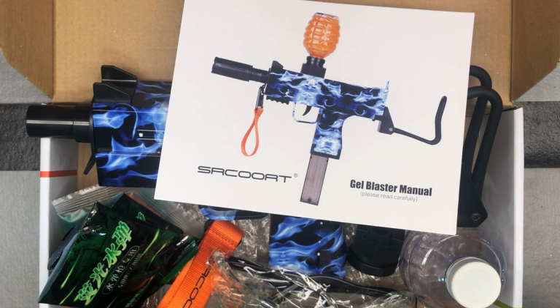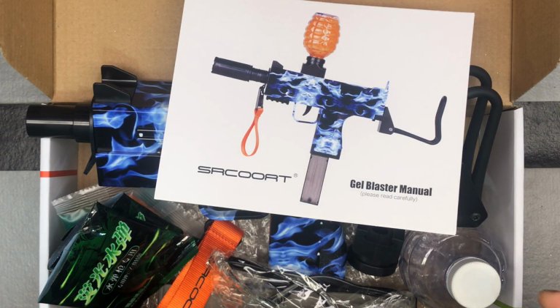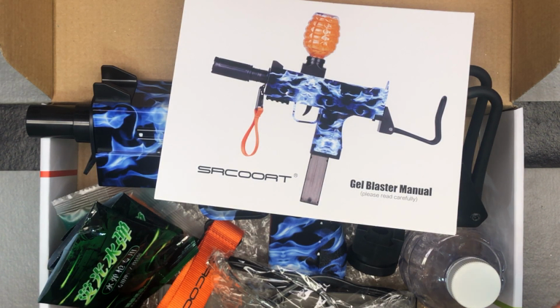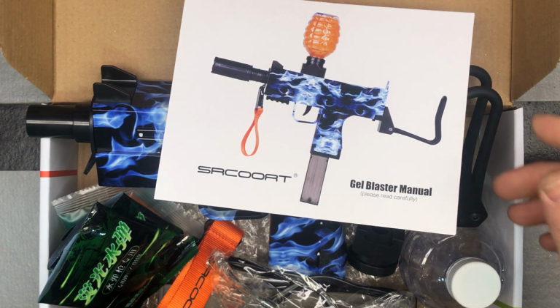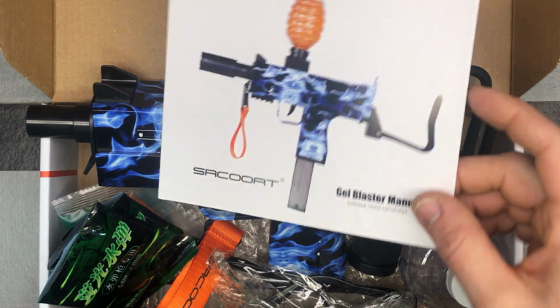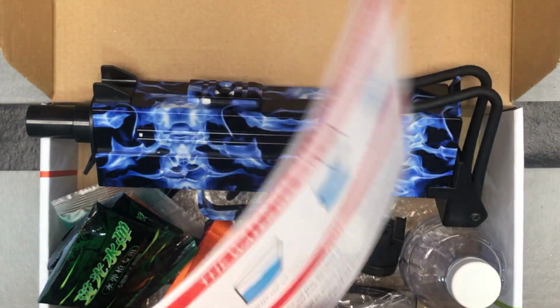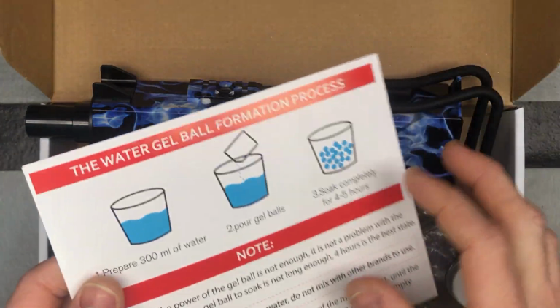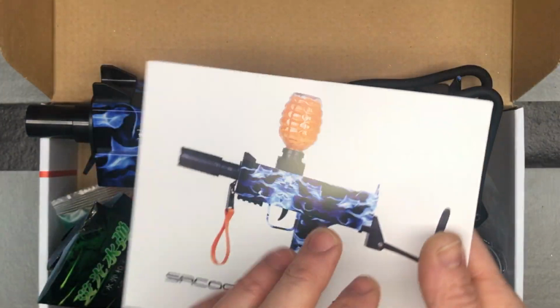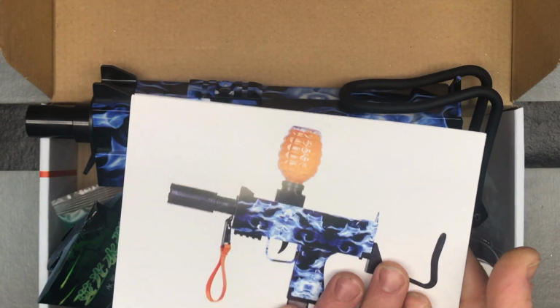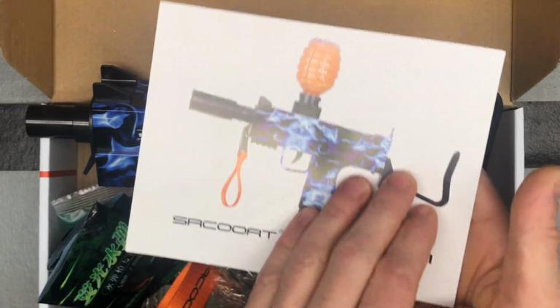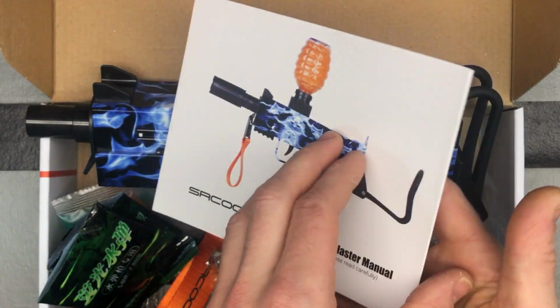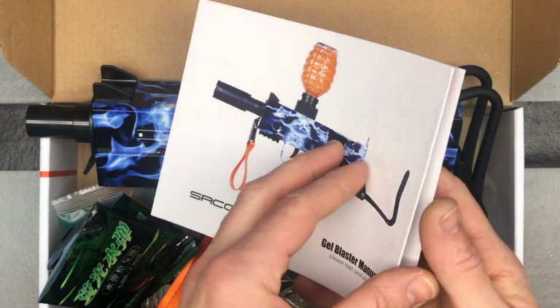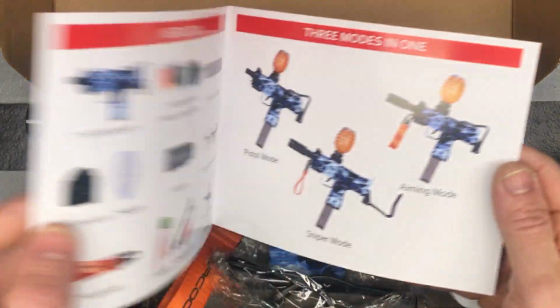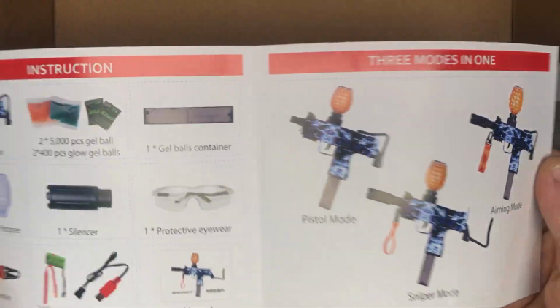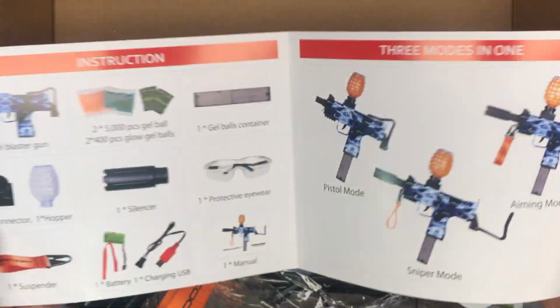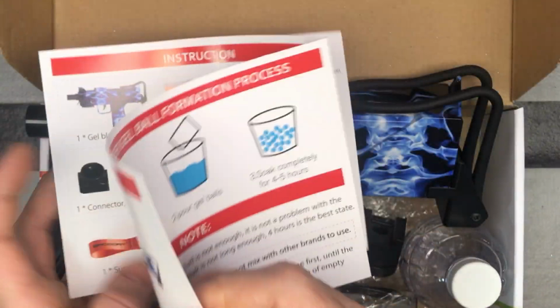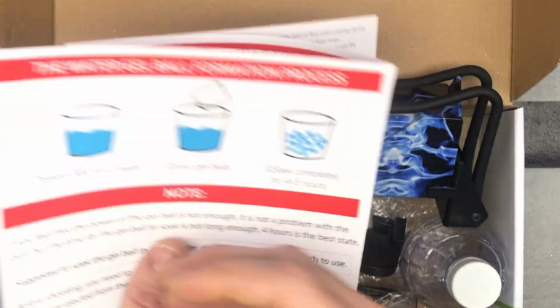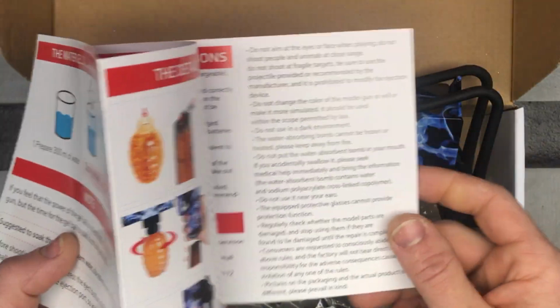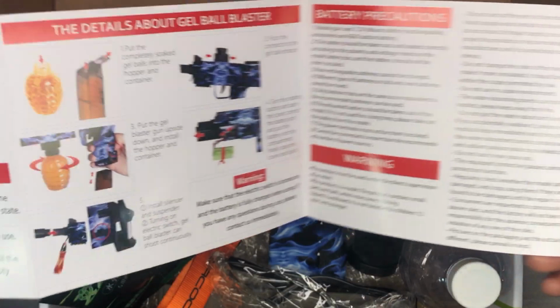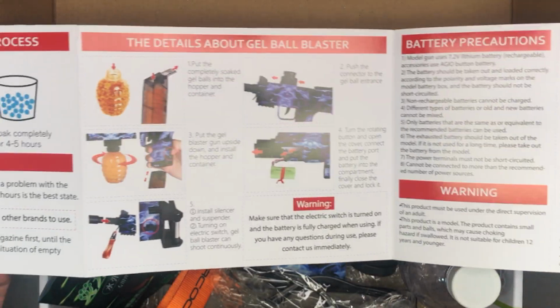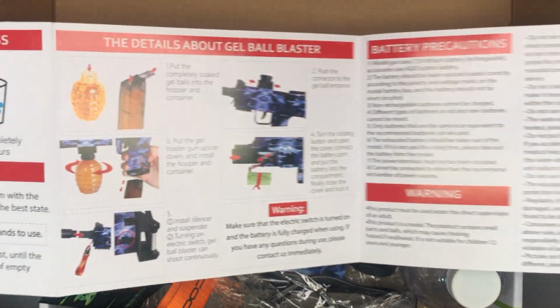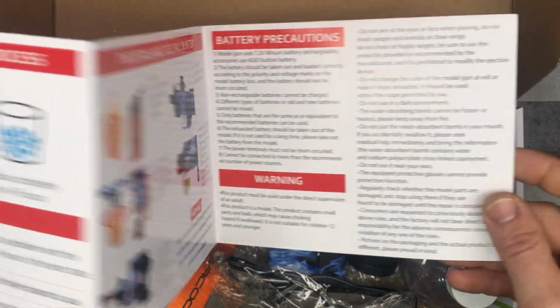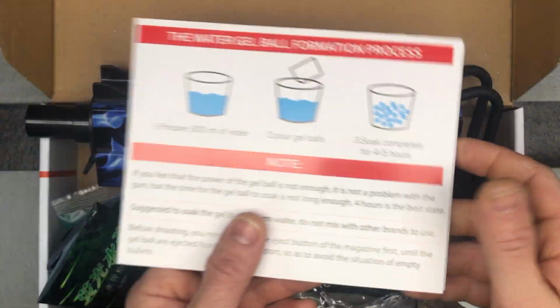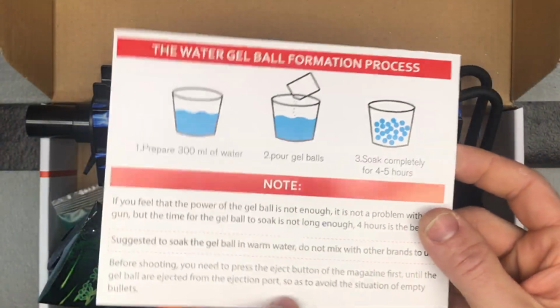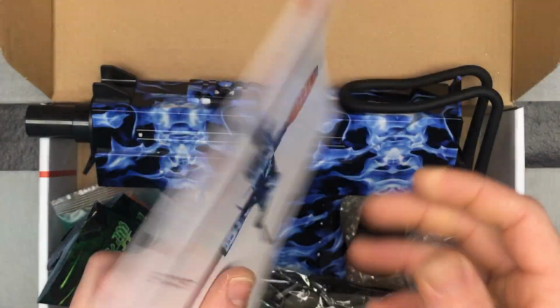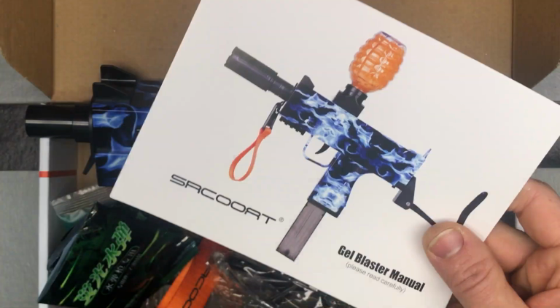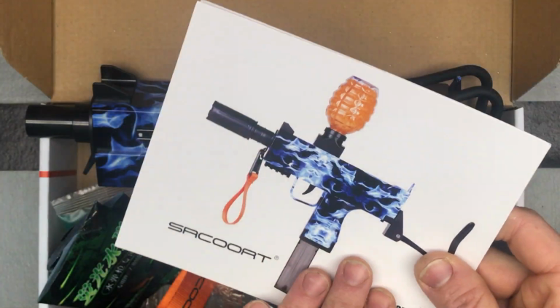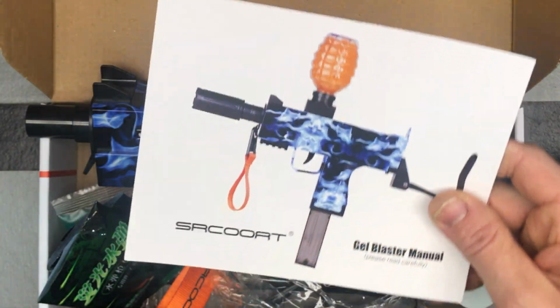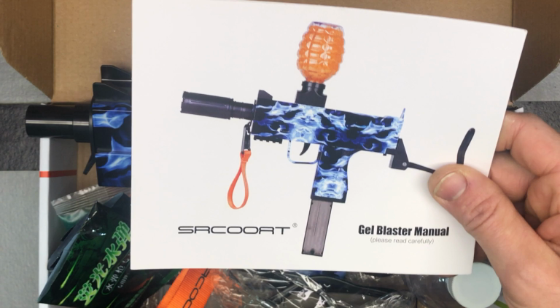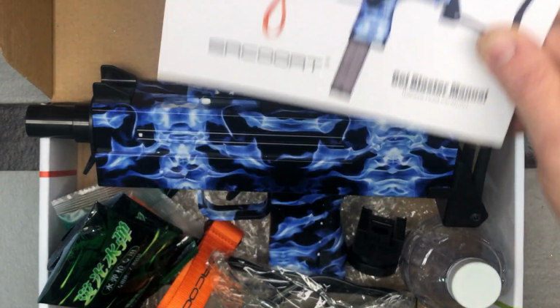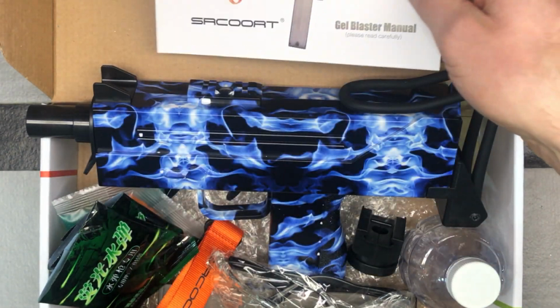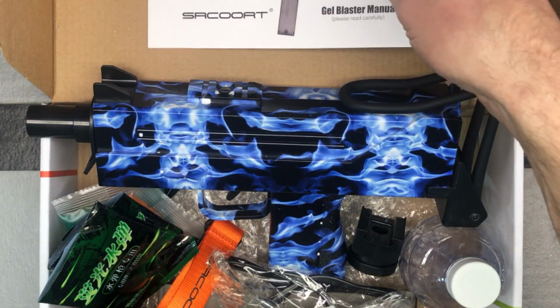This one has some glow-in-the-dark gel beads, so that'll be pretty cool to see. You've got a nice little pamphlet here that's going to give you some tips and tricks on how to do everything. I'm going to talk about all these things, but you'll be able to reference this in case you need to. That's your manual that comes in there.